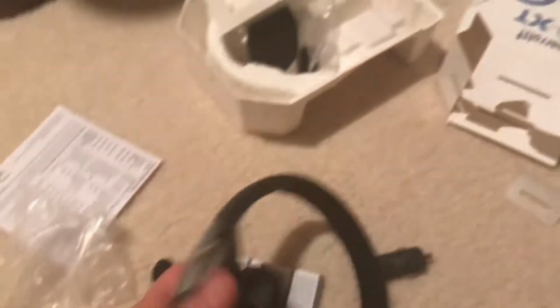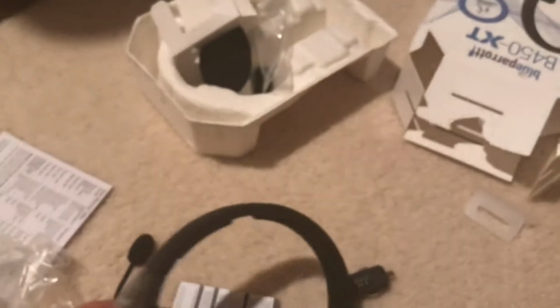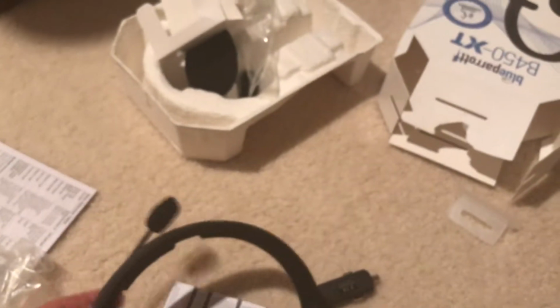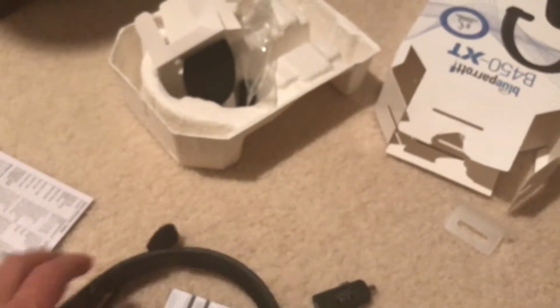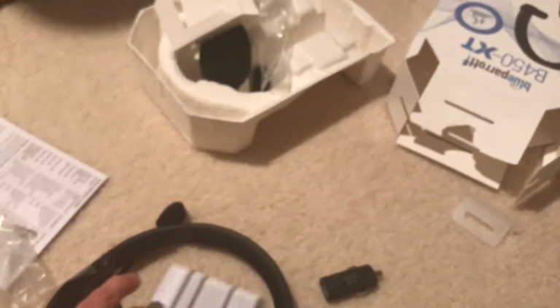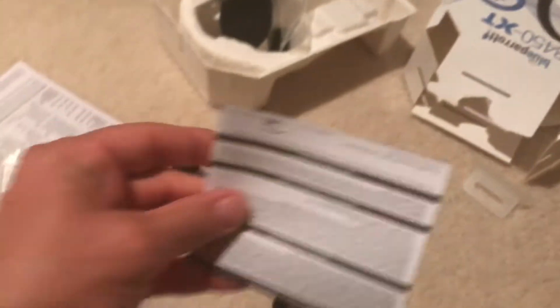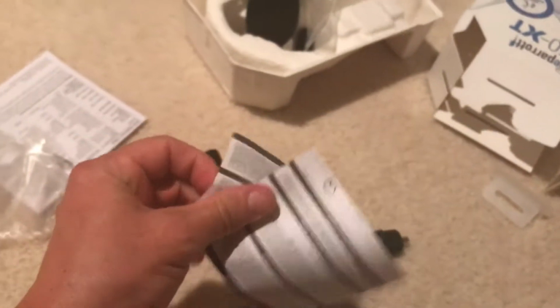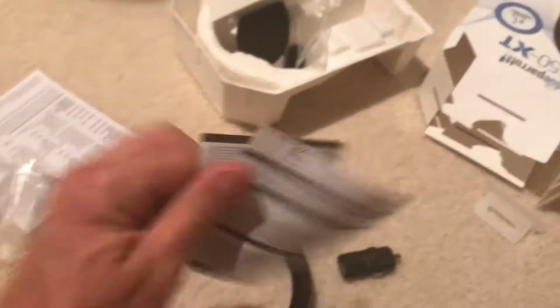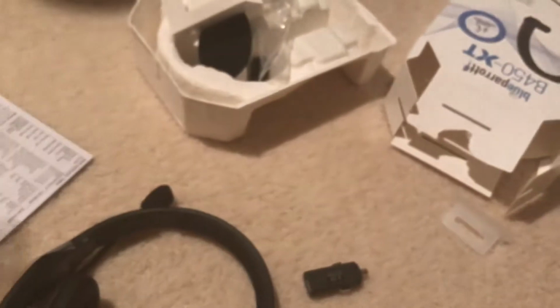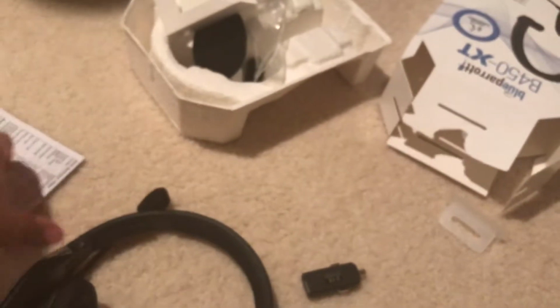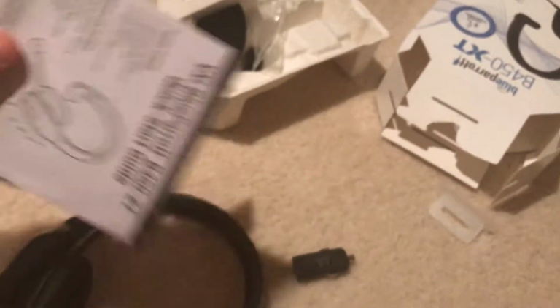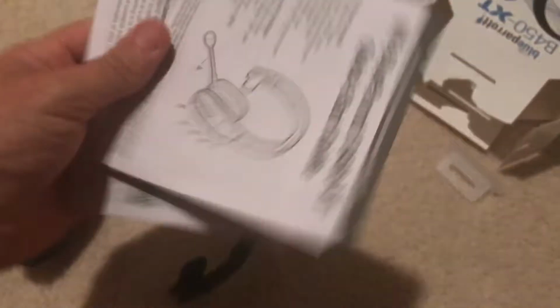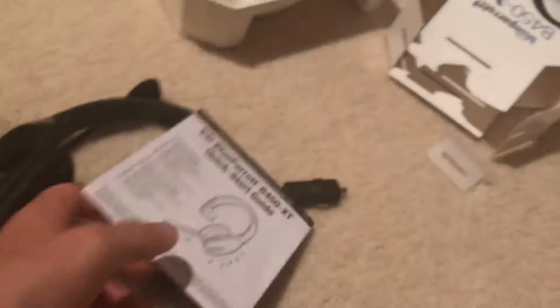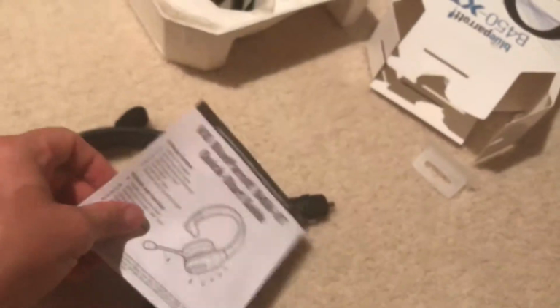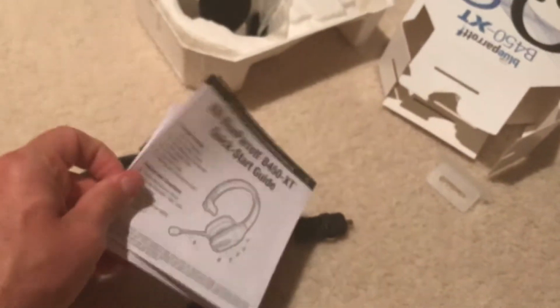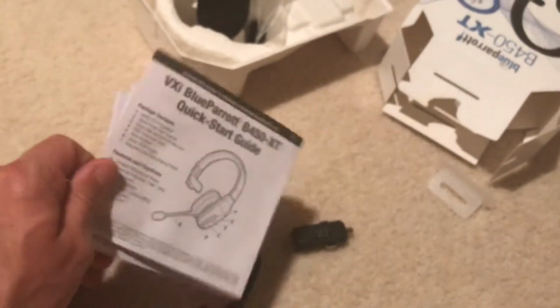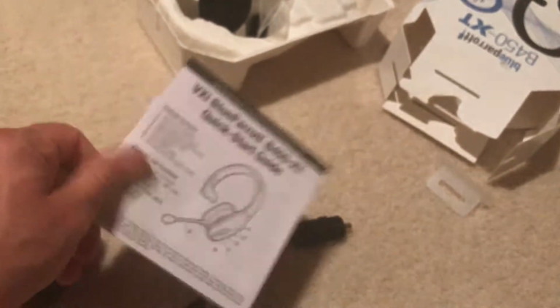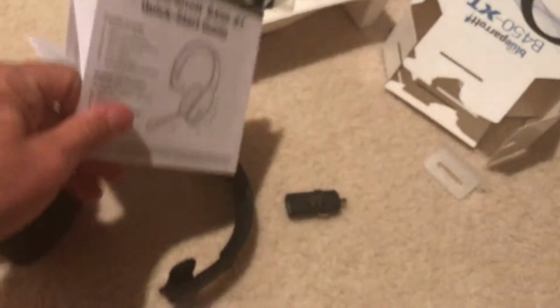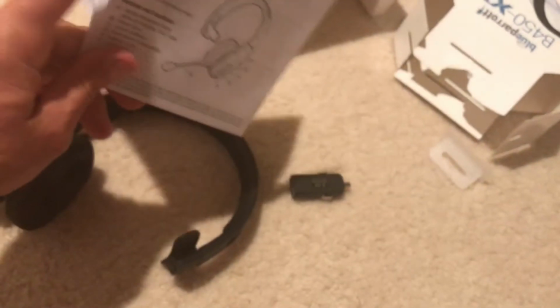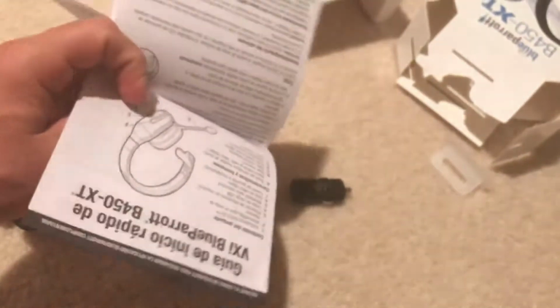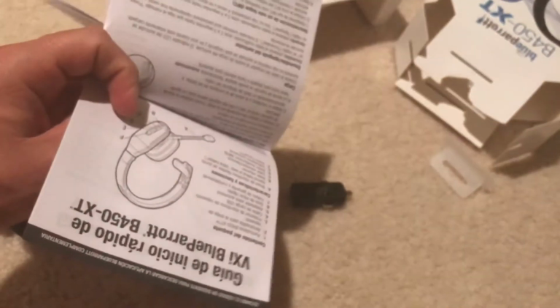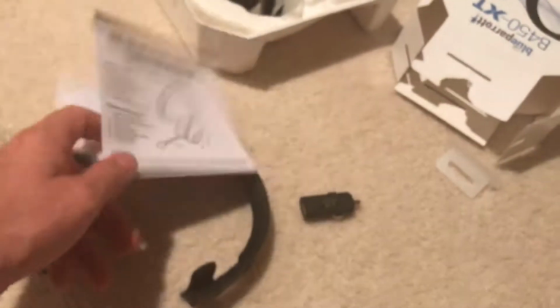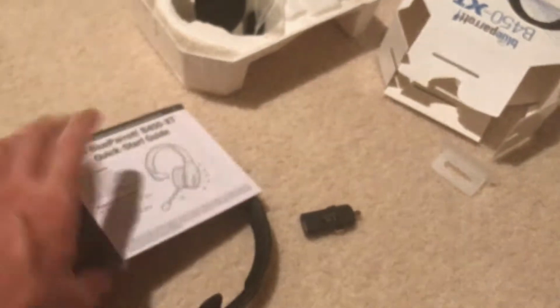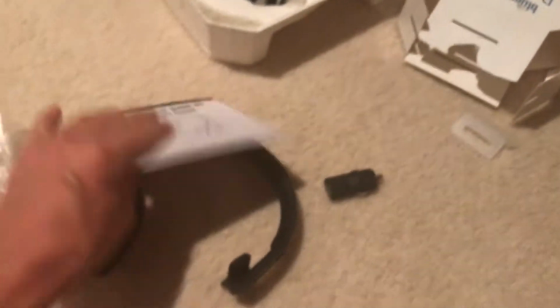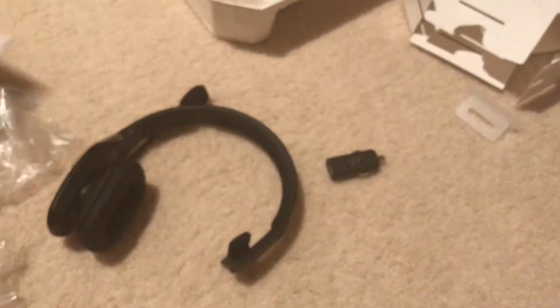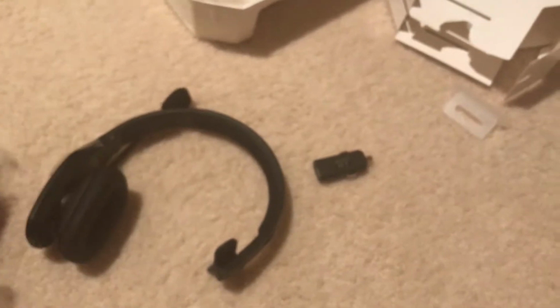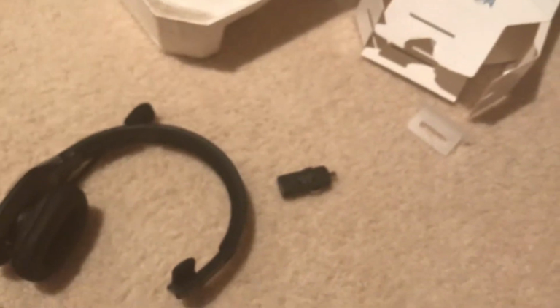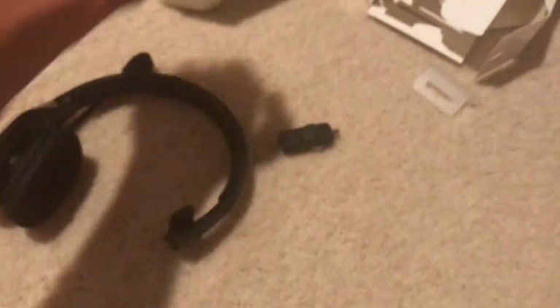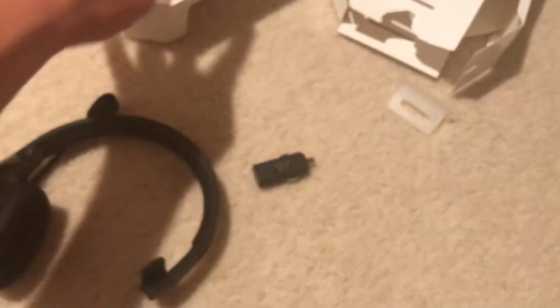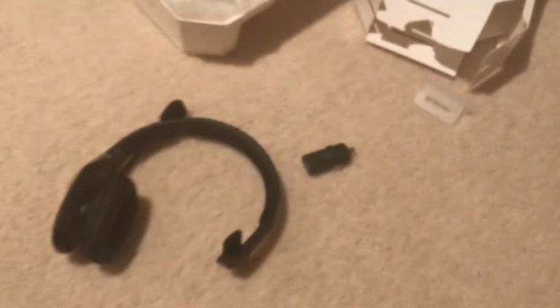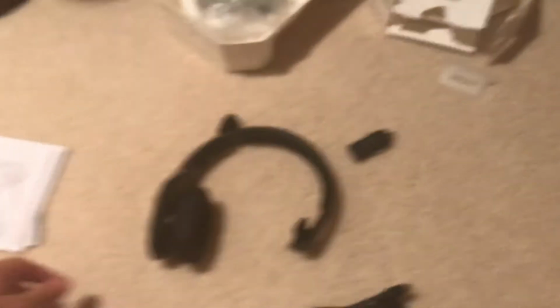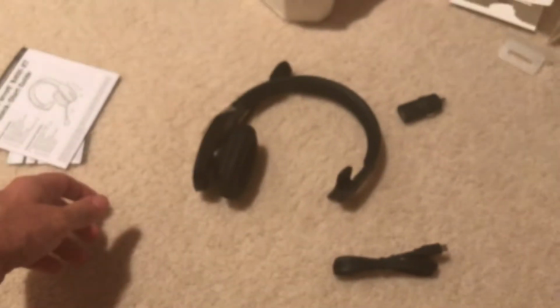So this is it — Blue Parrot, that's what comes inside the box: instructions and the headset. A hundred and twenty dollars on Amazon. Just a quick open-box video — thank you for watching.